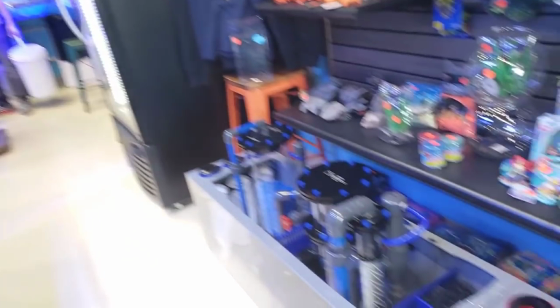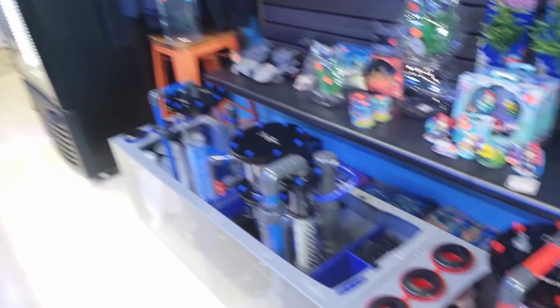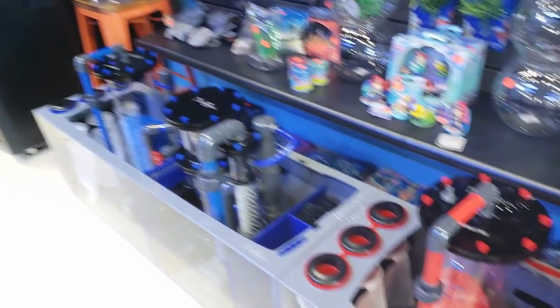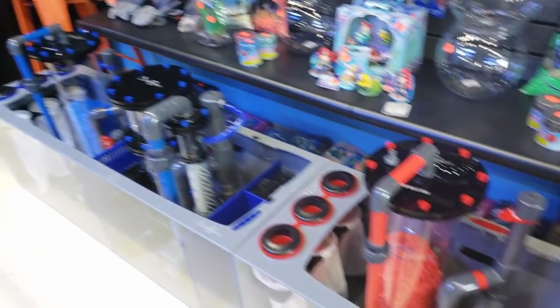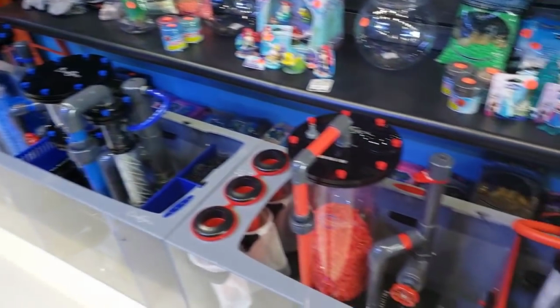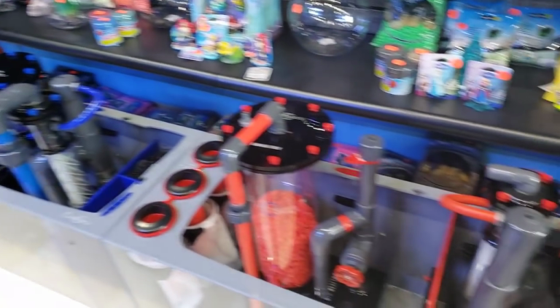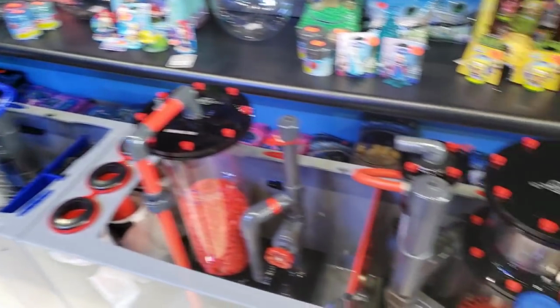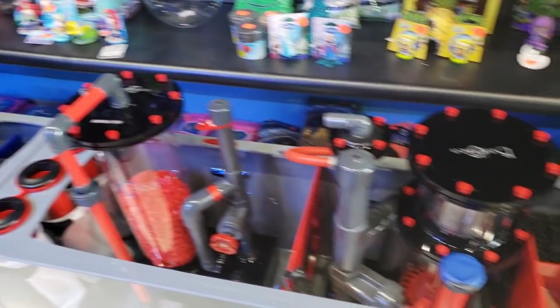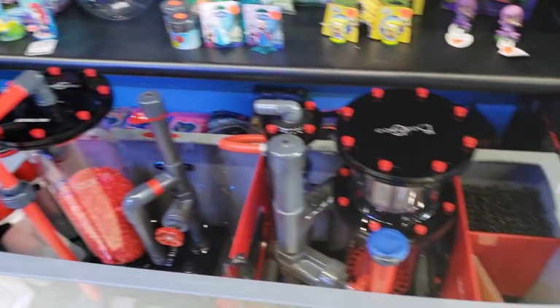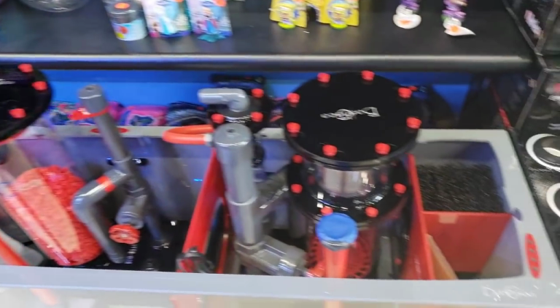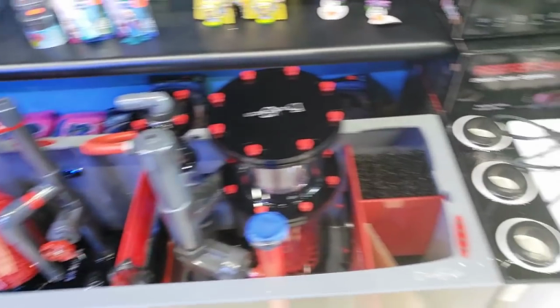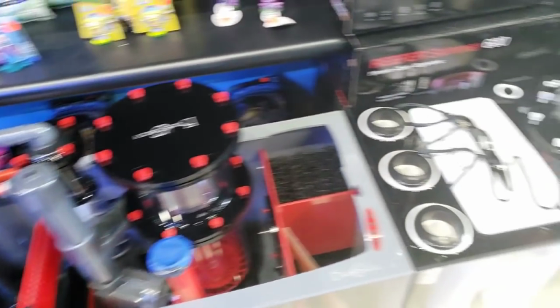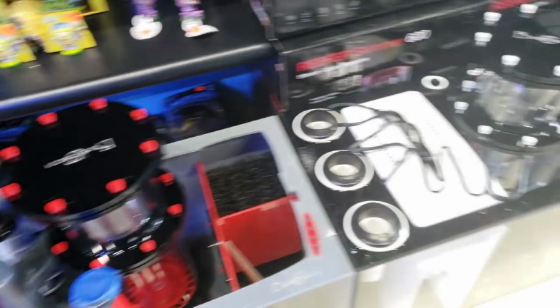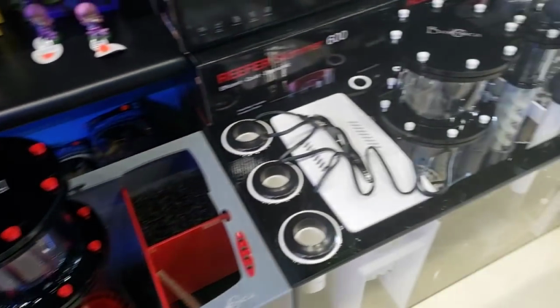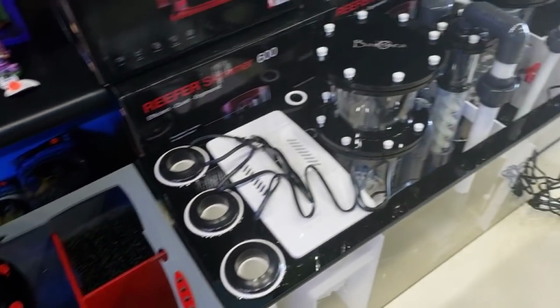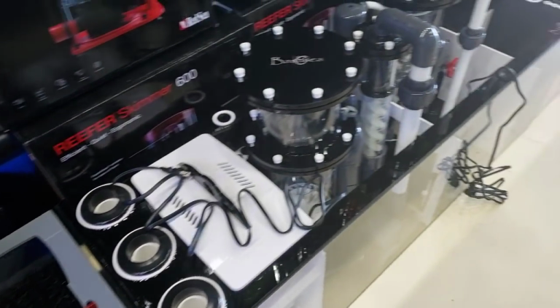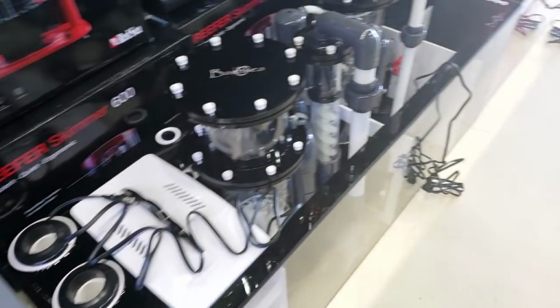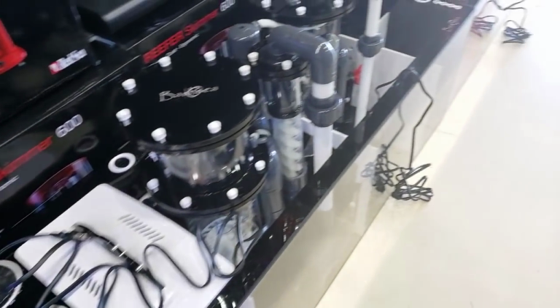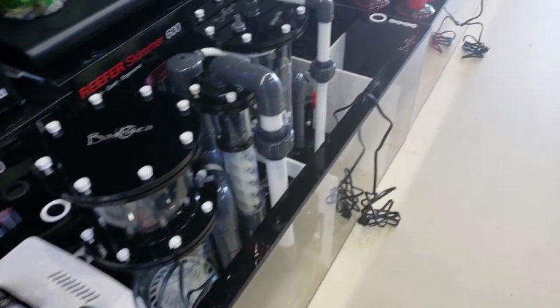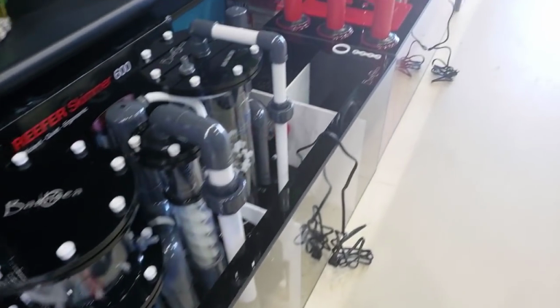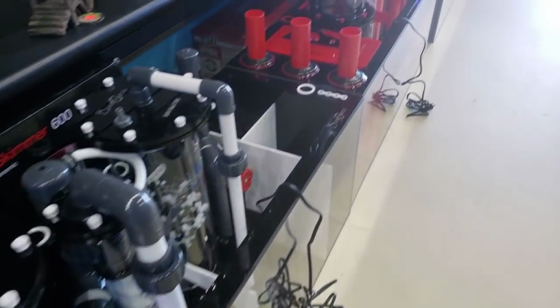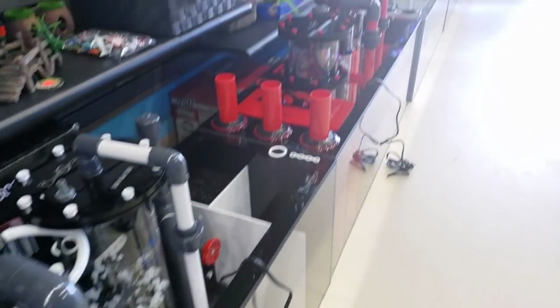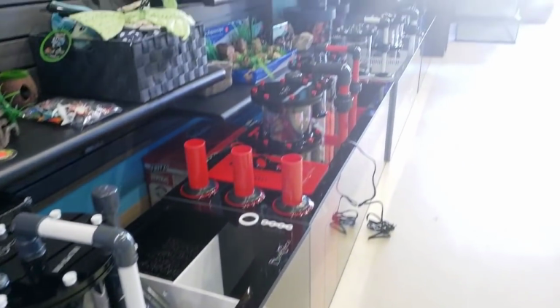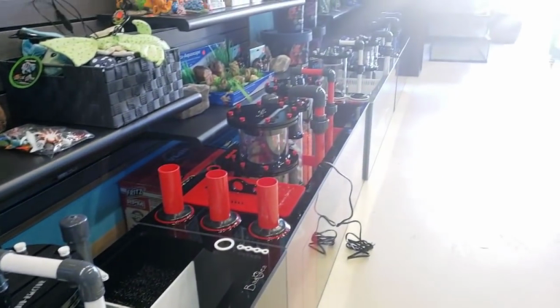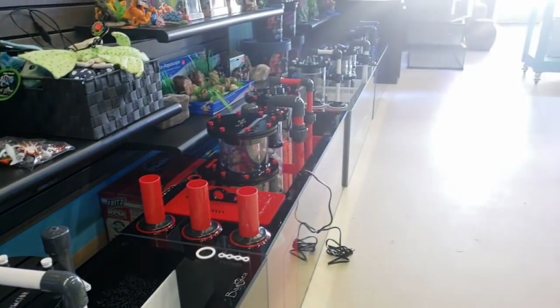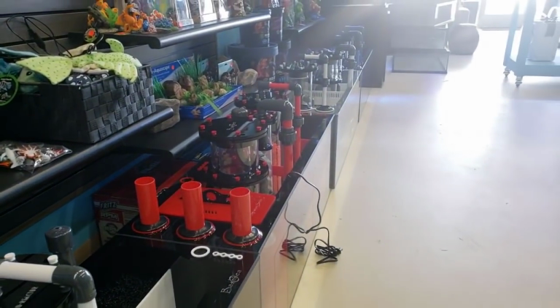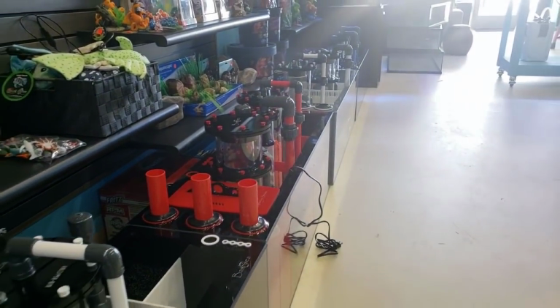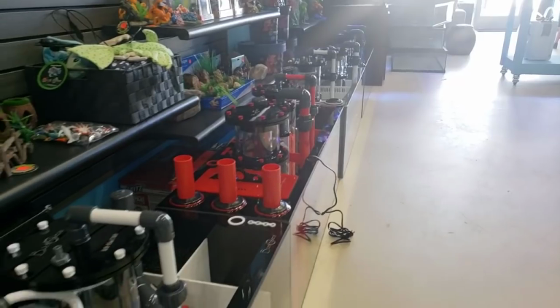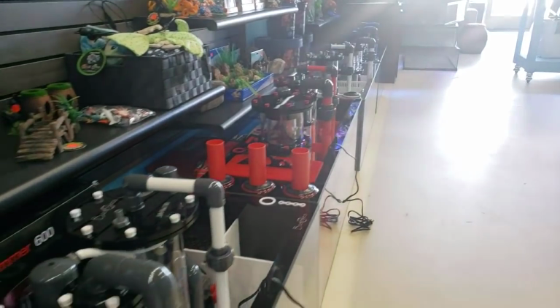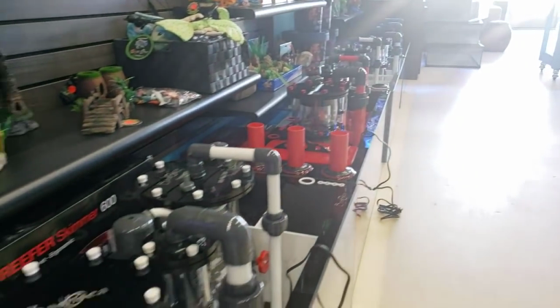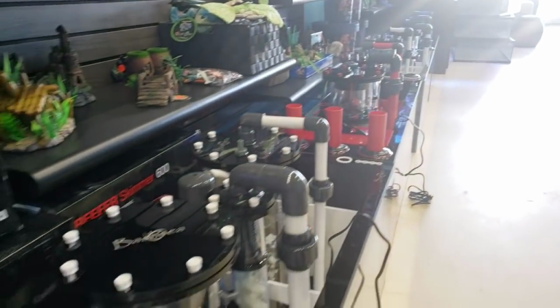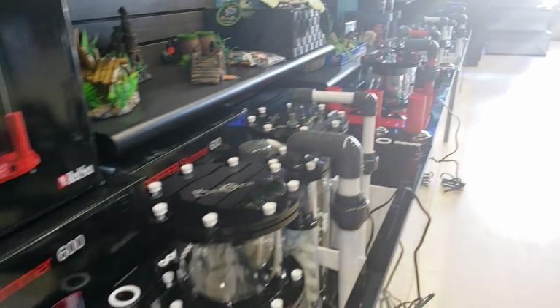And another sneak peek — look at these guys. I can't walk by without drooling. These things are stunning. You guys will be coming in here and drooling as well, I'm assuming.